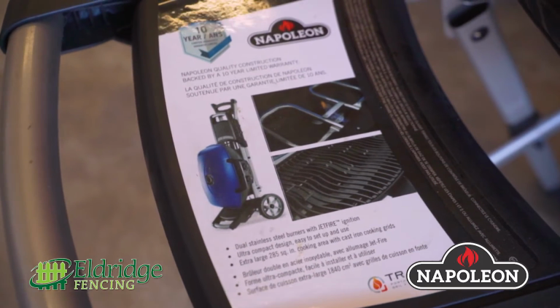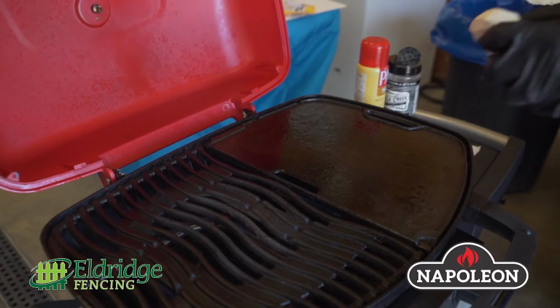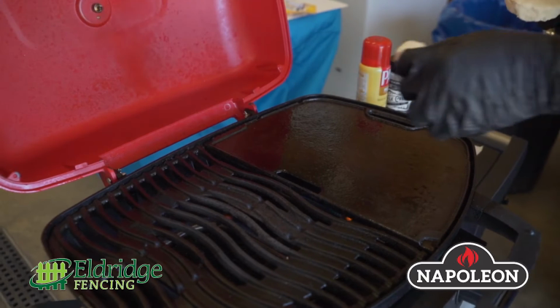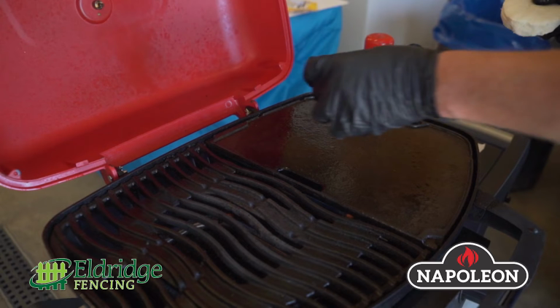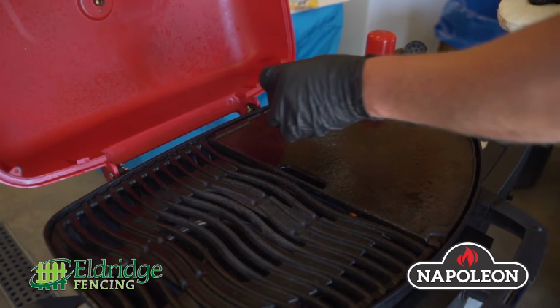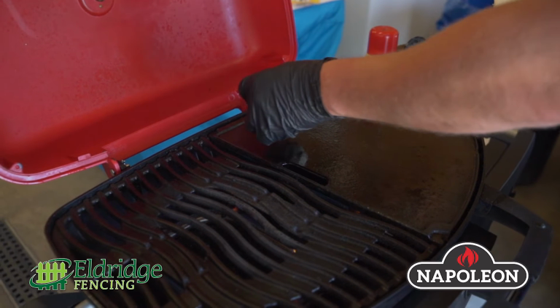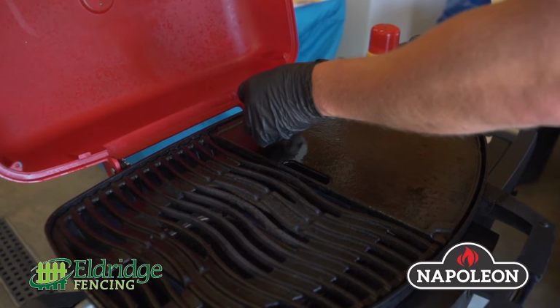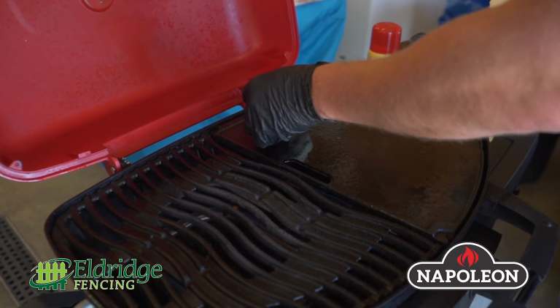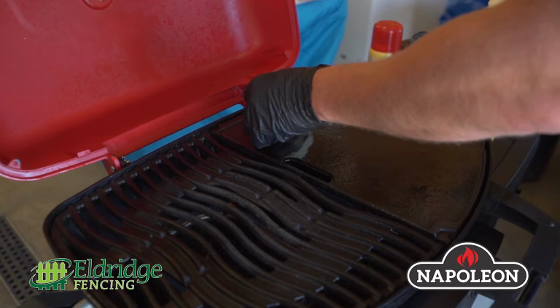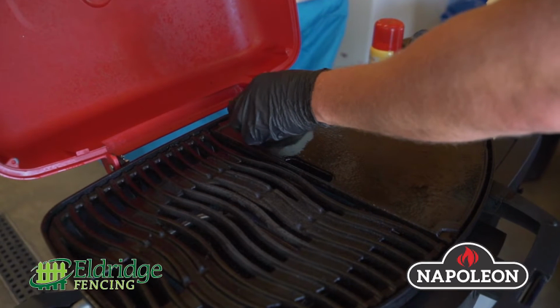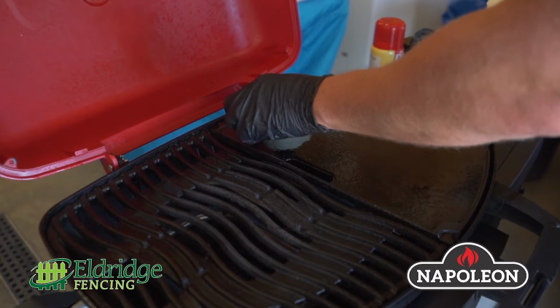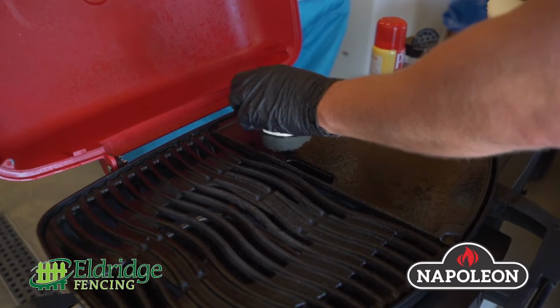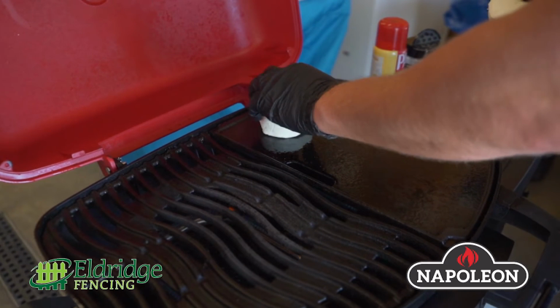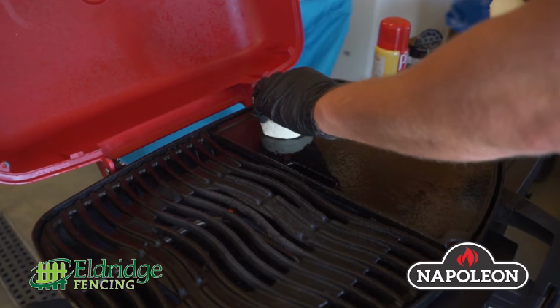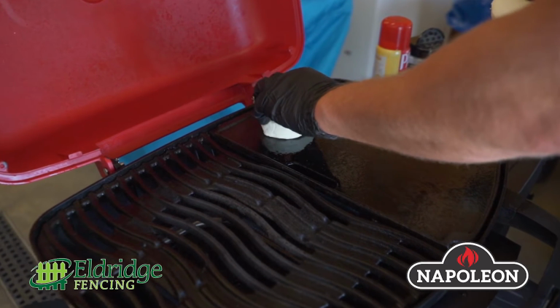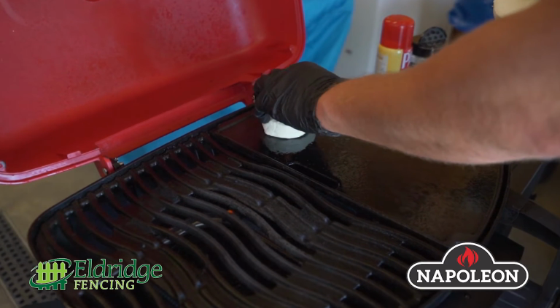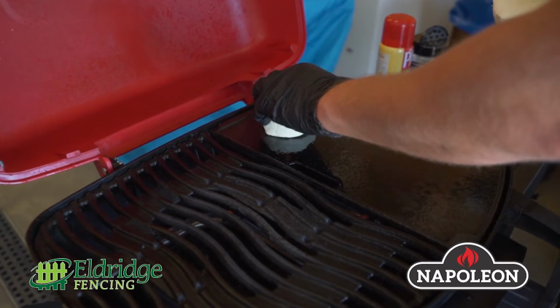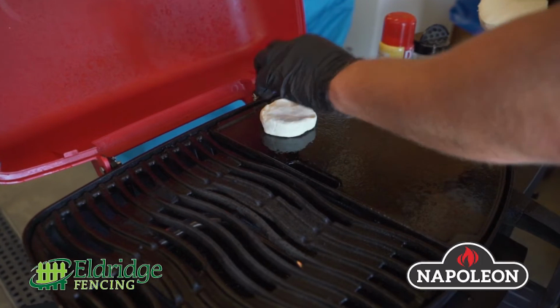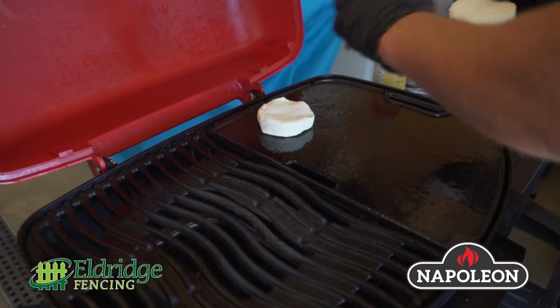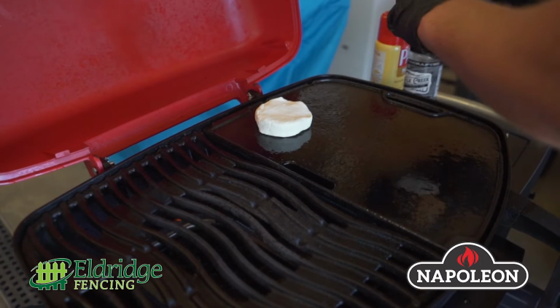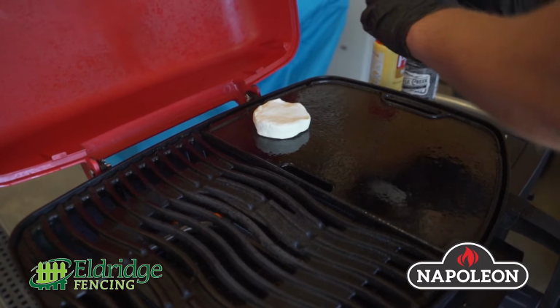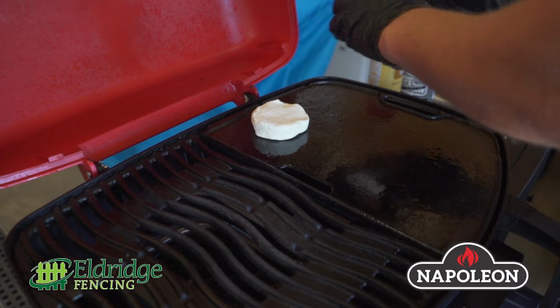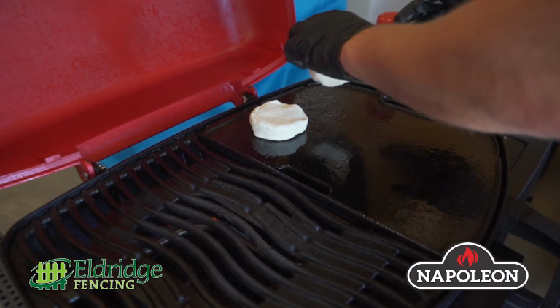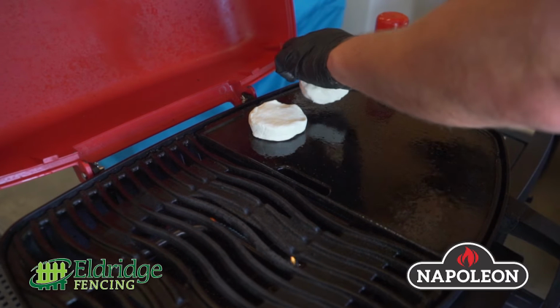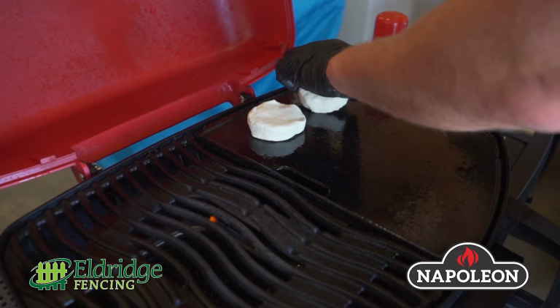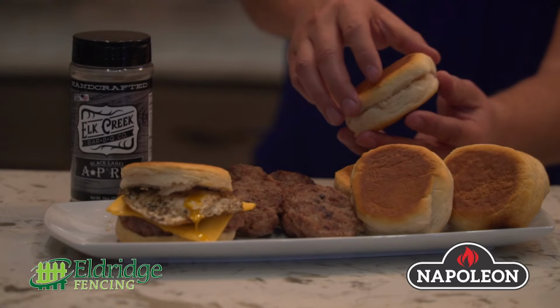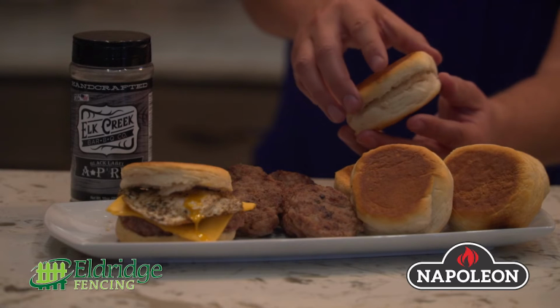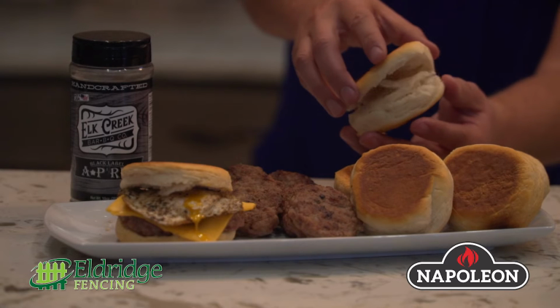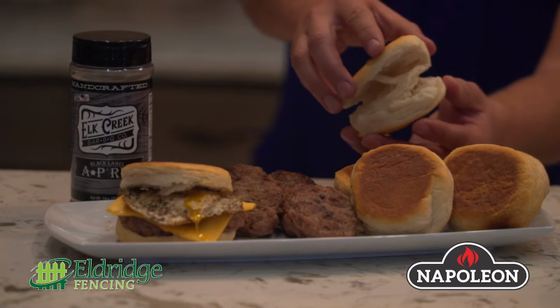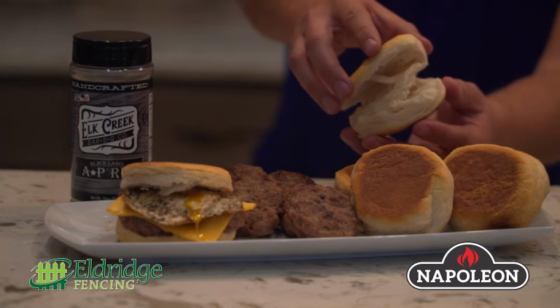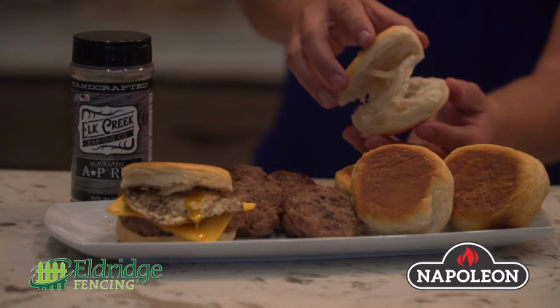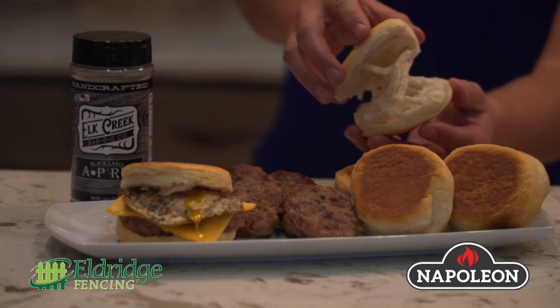It does come with a griddle, so I was able to bake my biscuits. I set my grill on a medium heat, which is like 300 degrees, and about 10-15 minutes later, you got a perfect biscuit done.